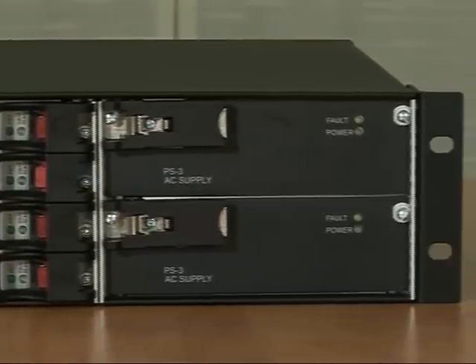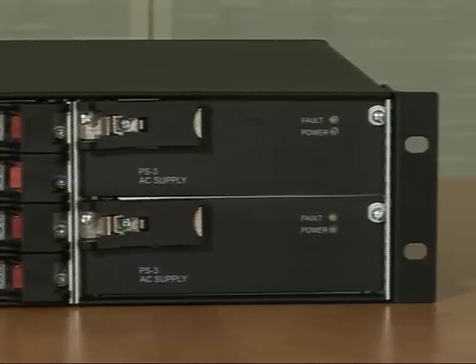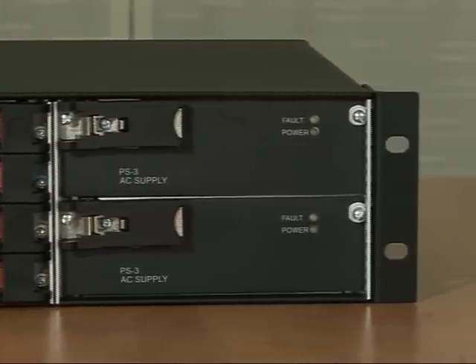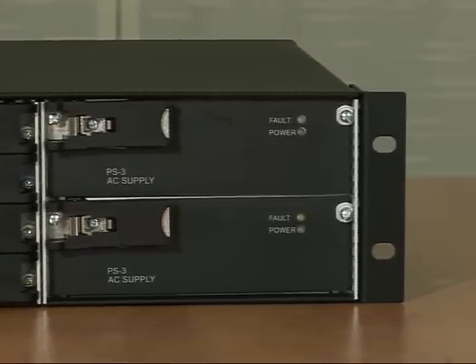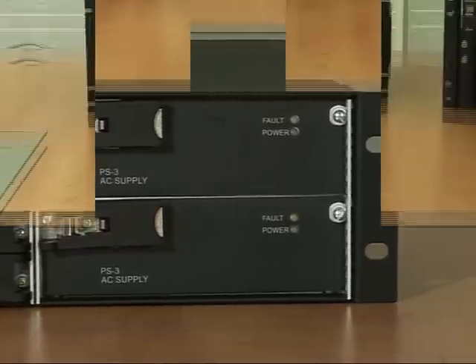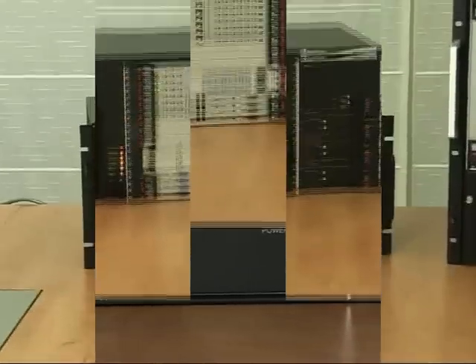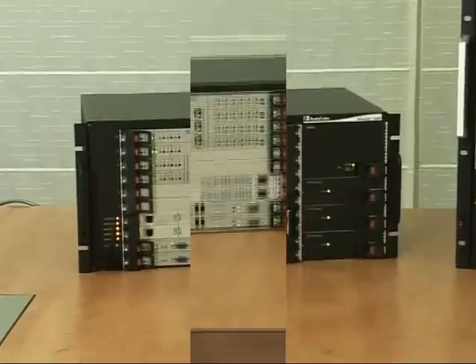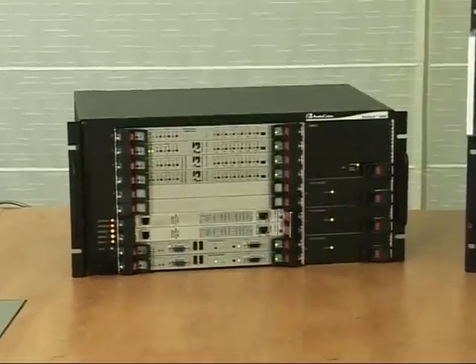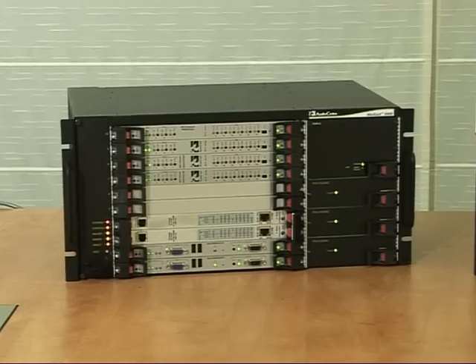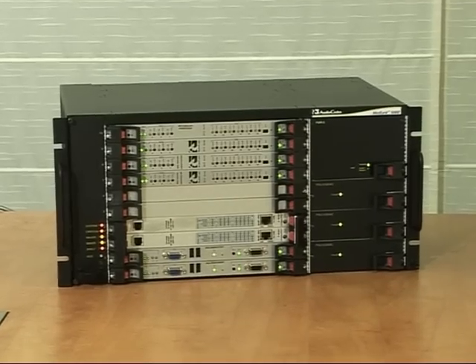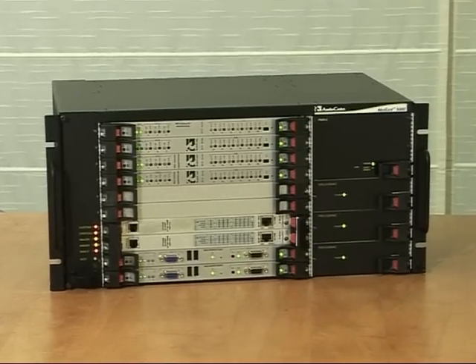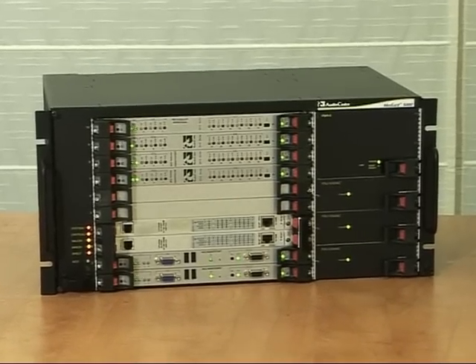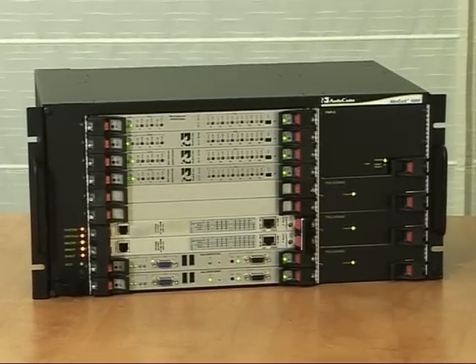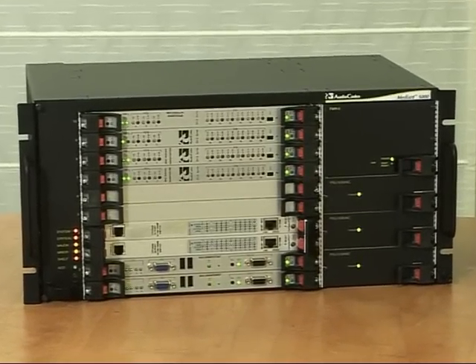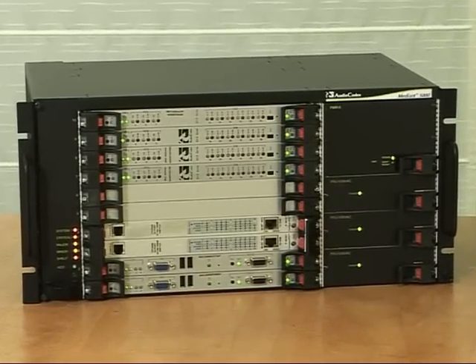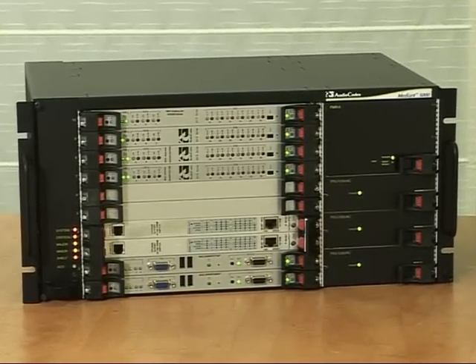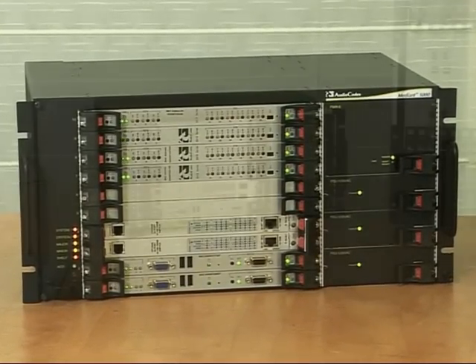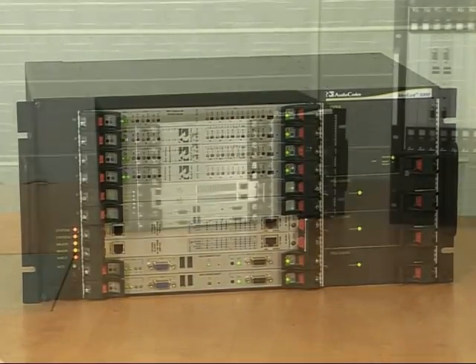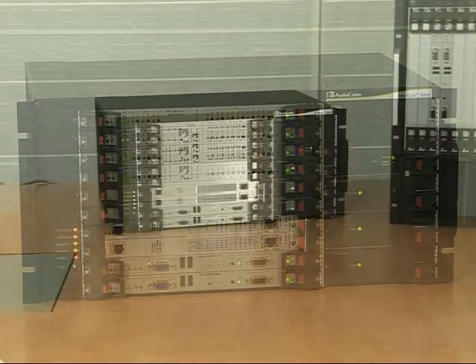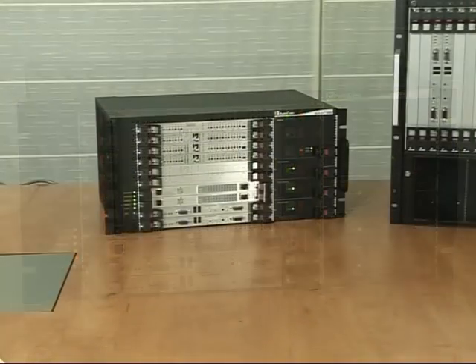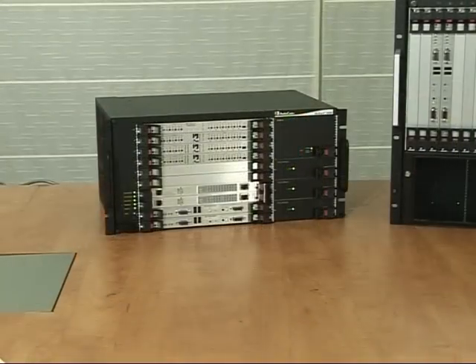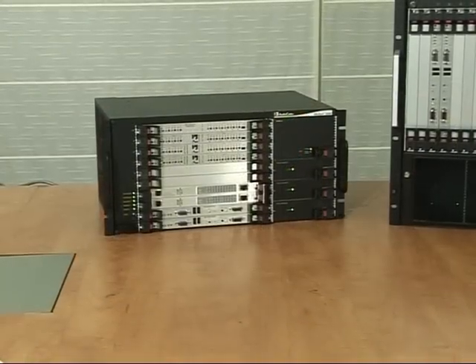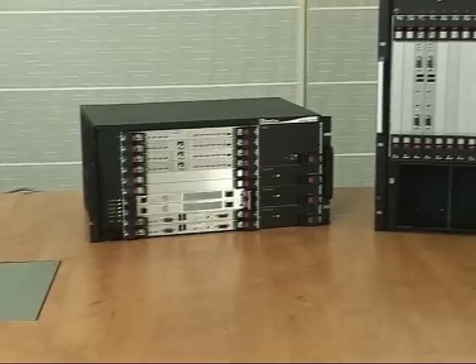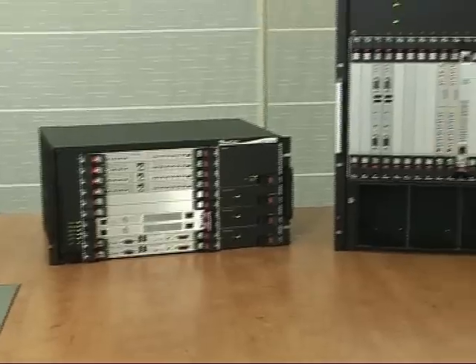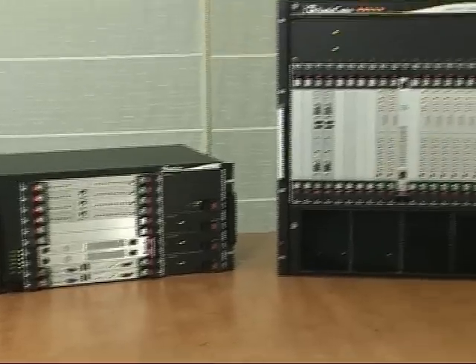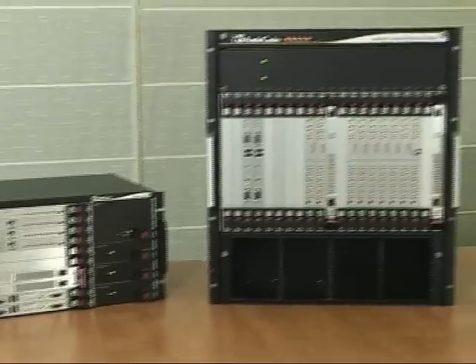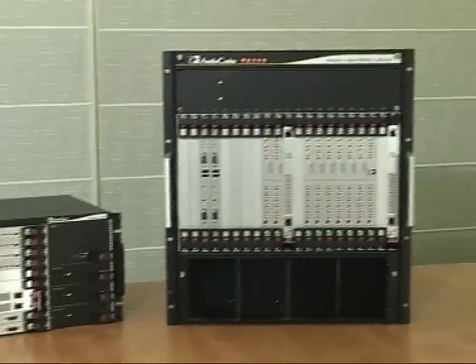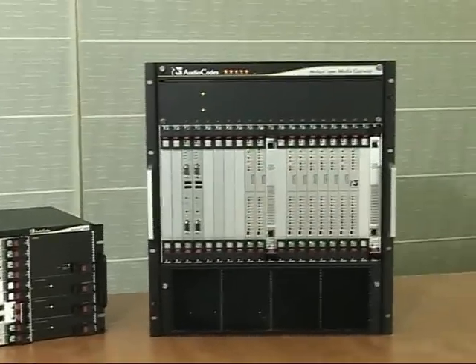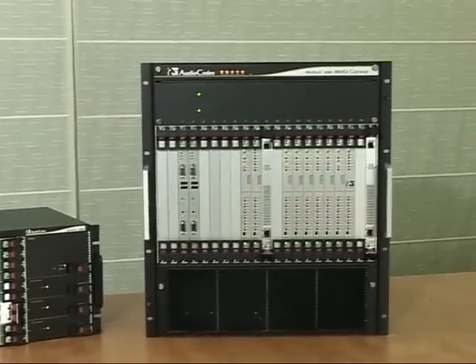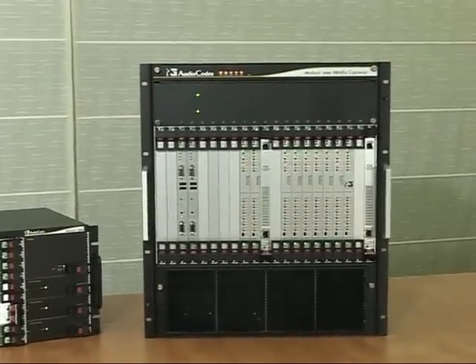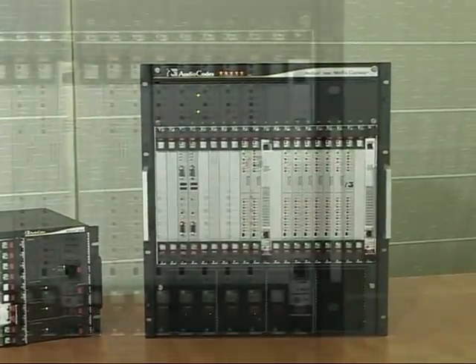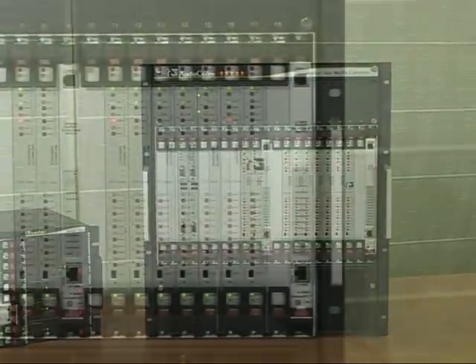For larger enterprise deployments, AudioCodes is offering the Mediant 5000 ESBC that can handle up to 3,000 VoIP sessions, and the Mediant 8000 ESBC that caters to up to 8,000 VoIP sessions.